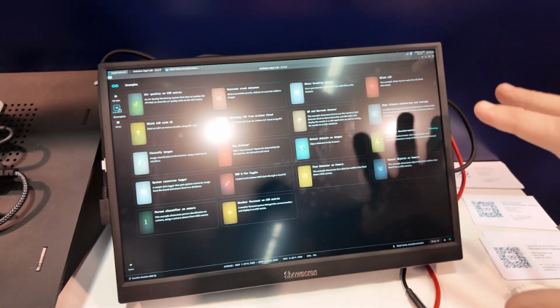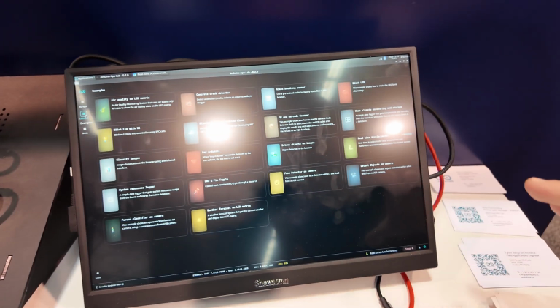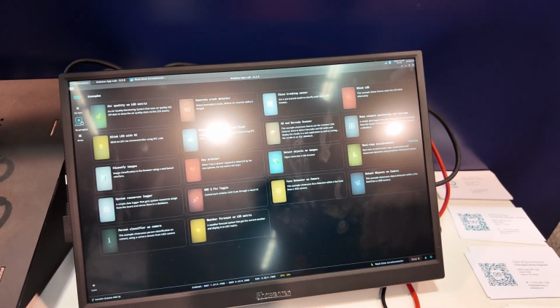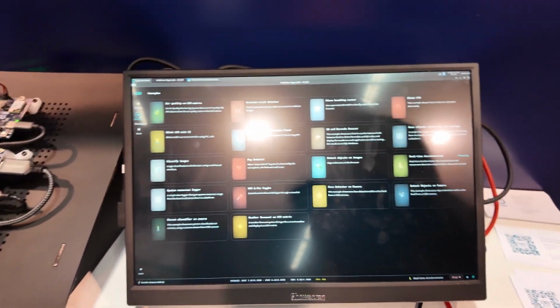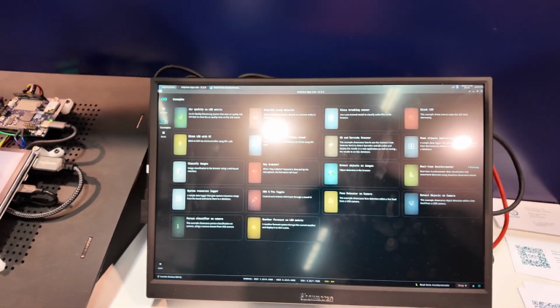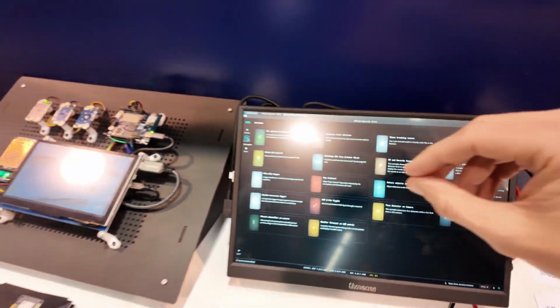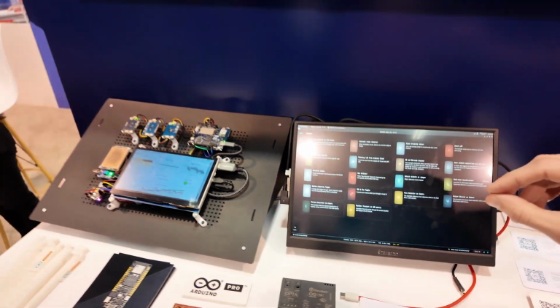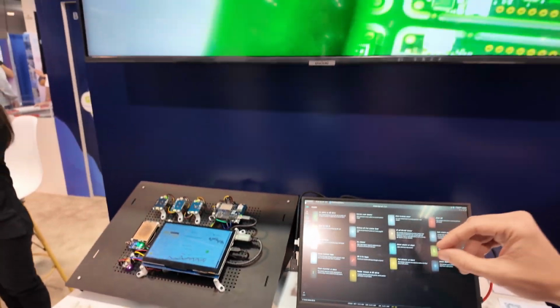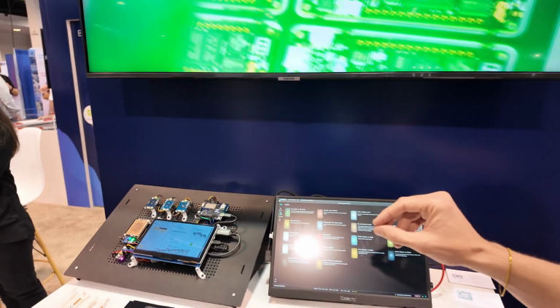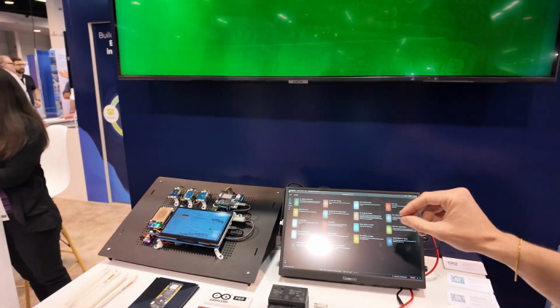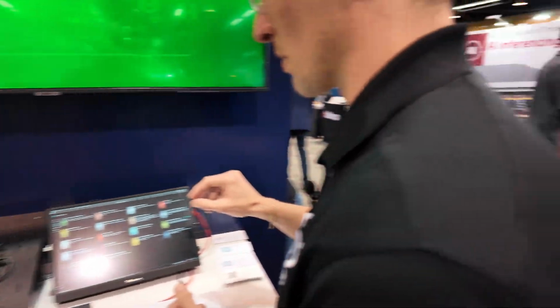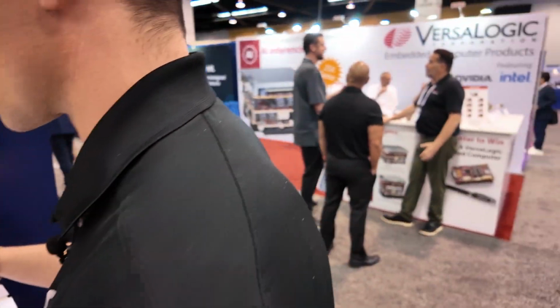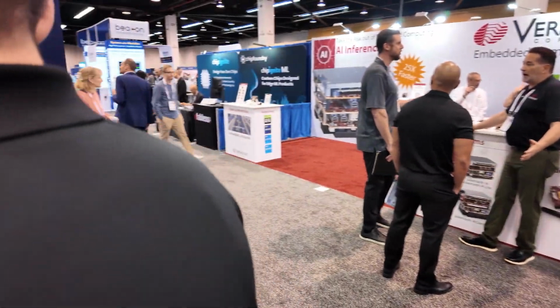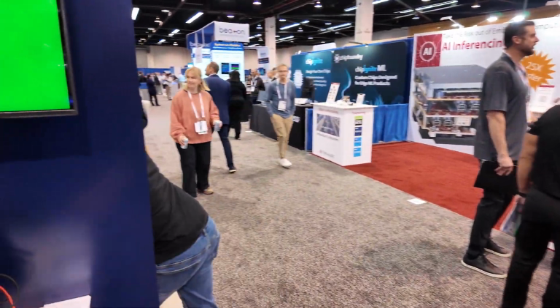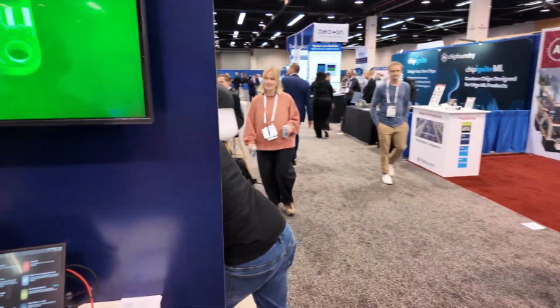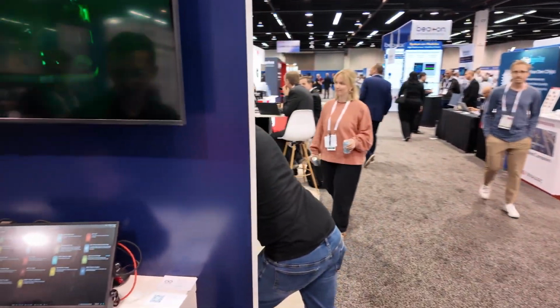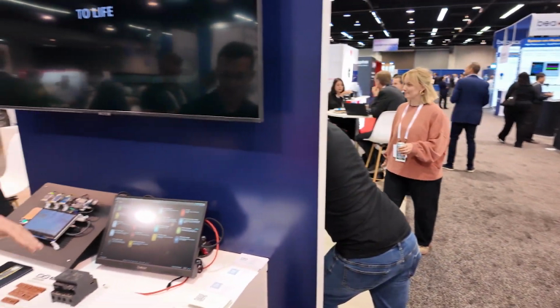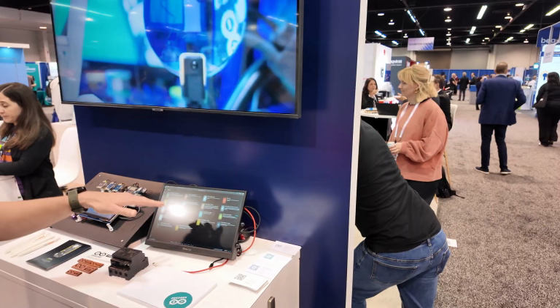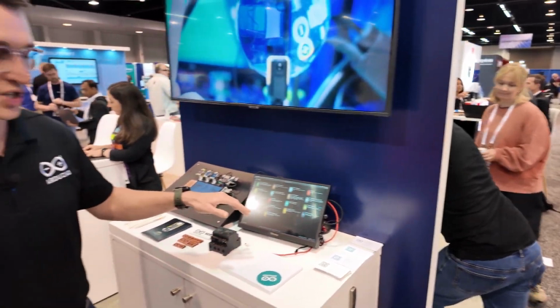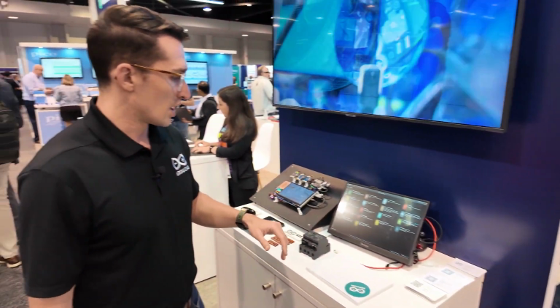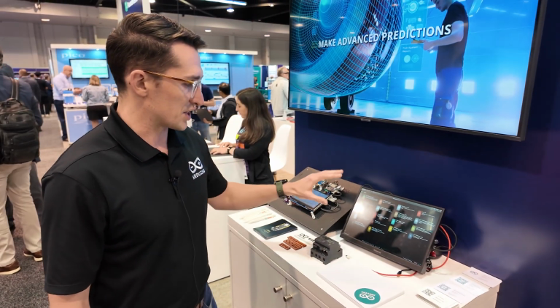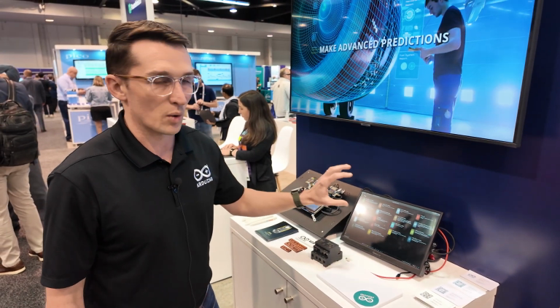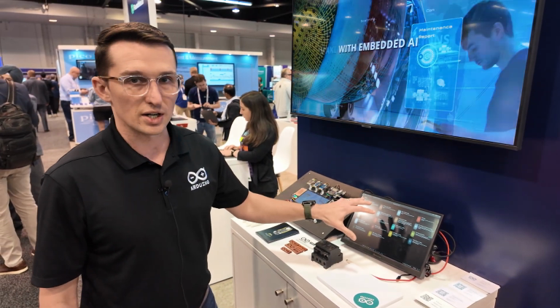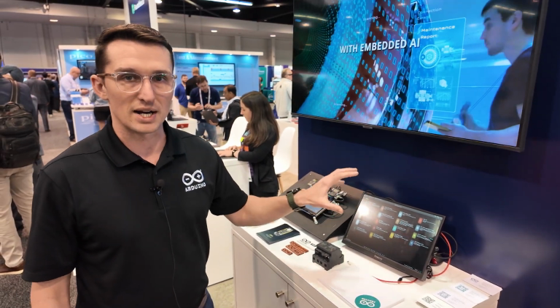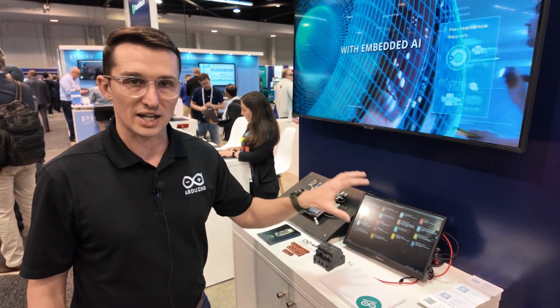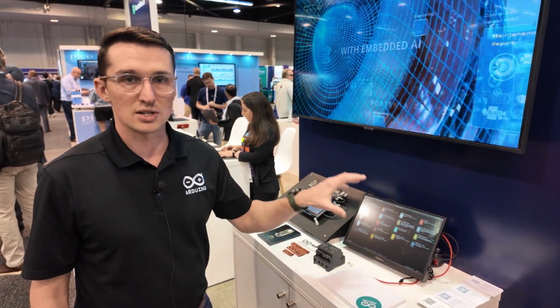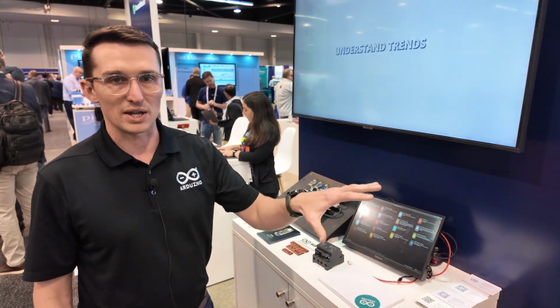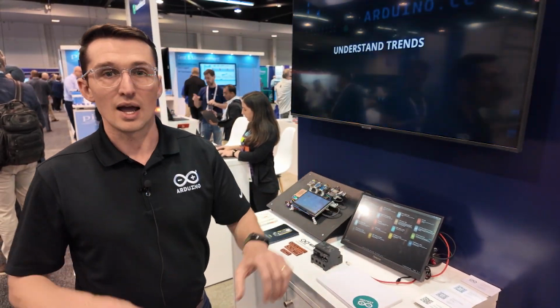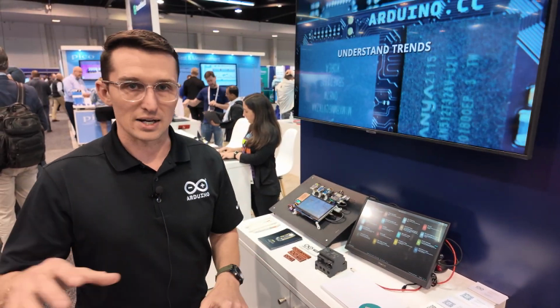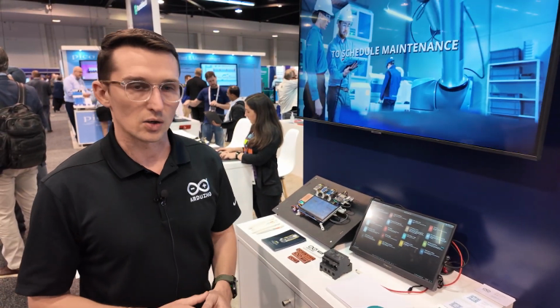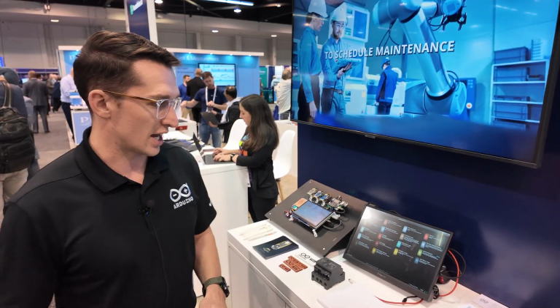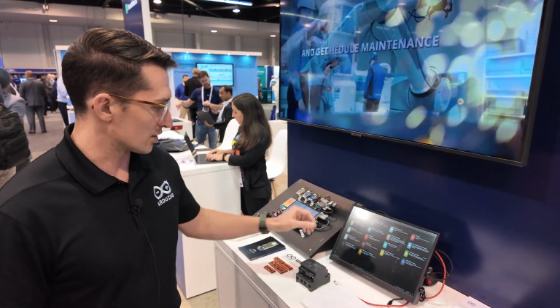If we go first to the examples, you'll see that we have a ton of examples that come preloaded on the board, everything from your standard blink where you get started with your microcontroller, all the way through image classification, facial recognition — everything you want to get started combining your sketches, Python, and localized AI models.